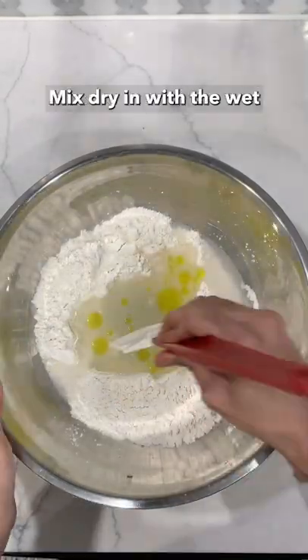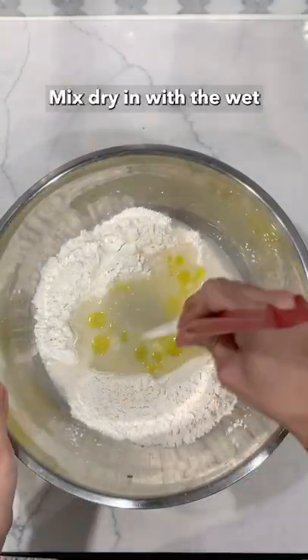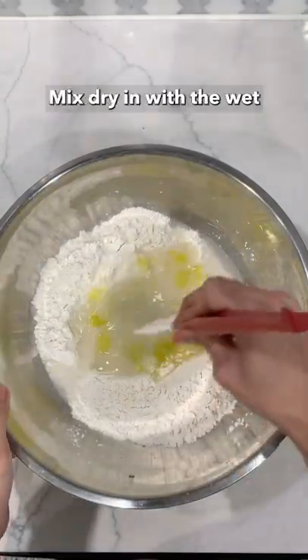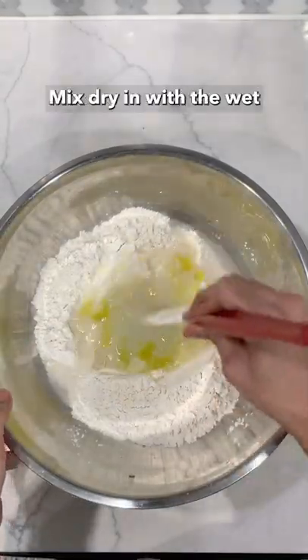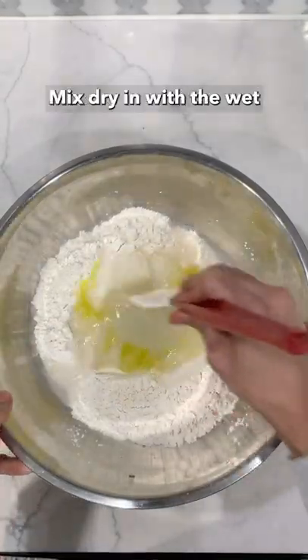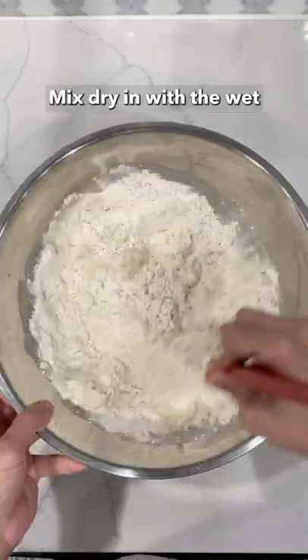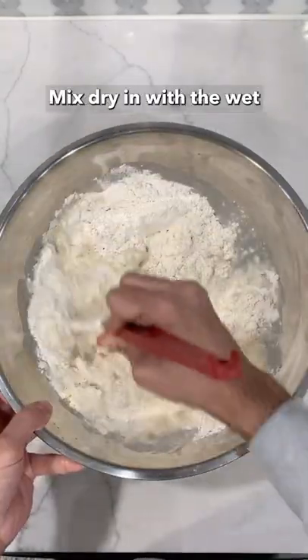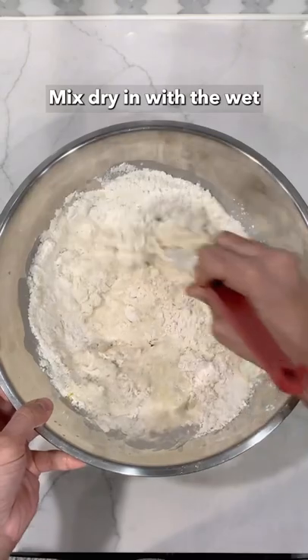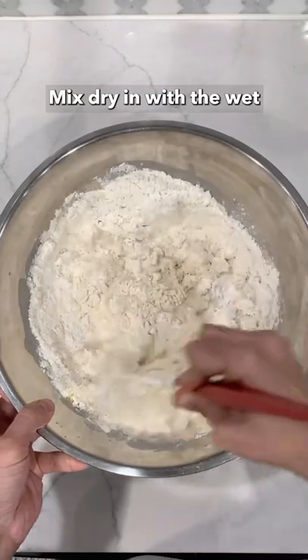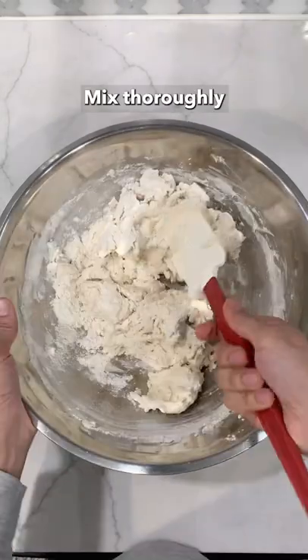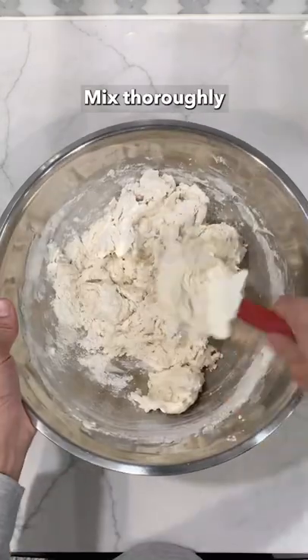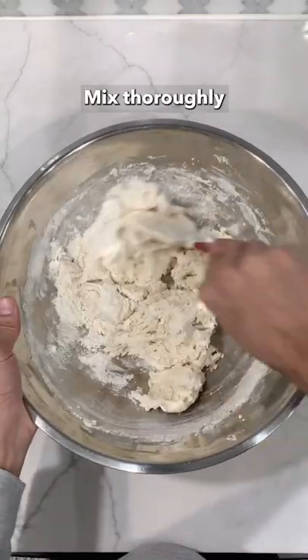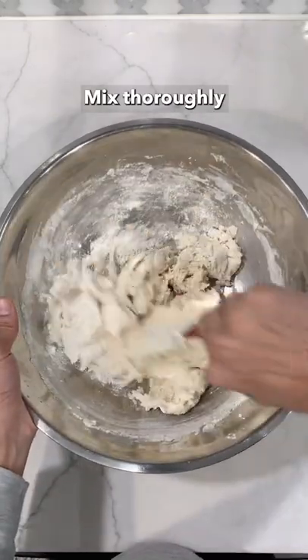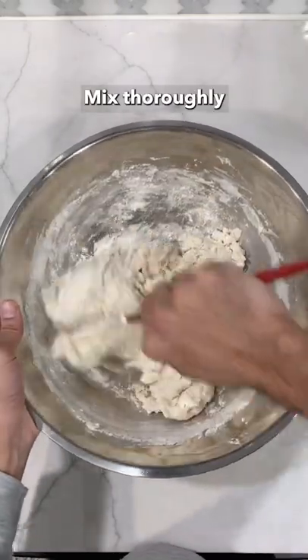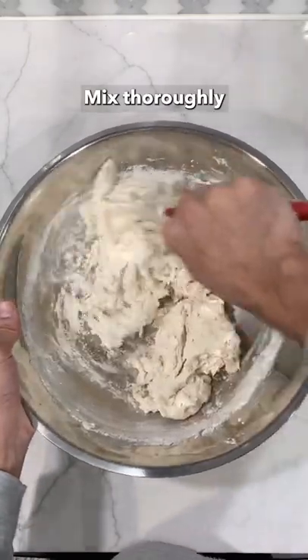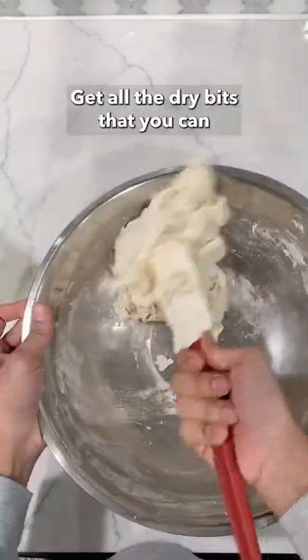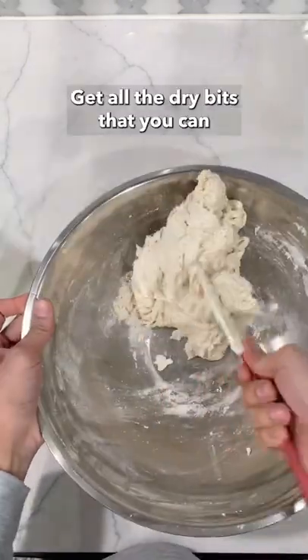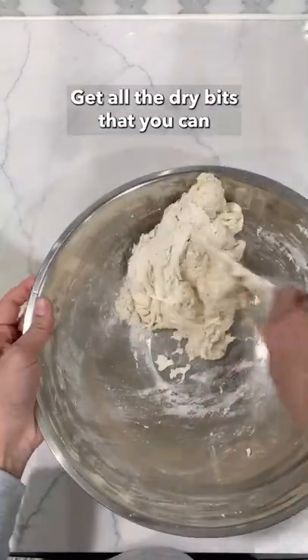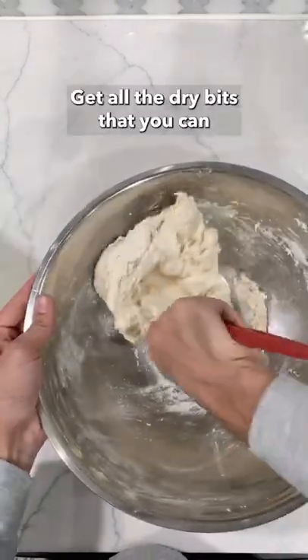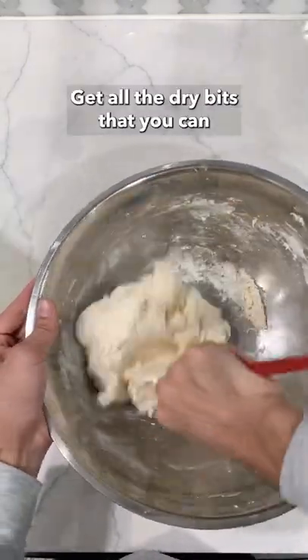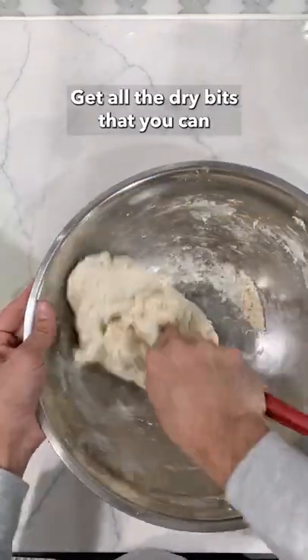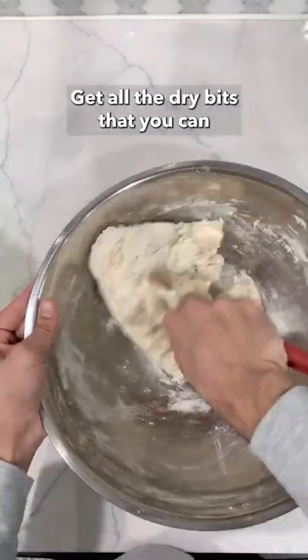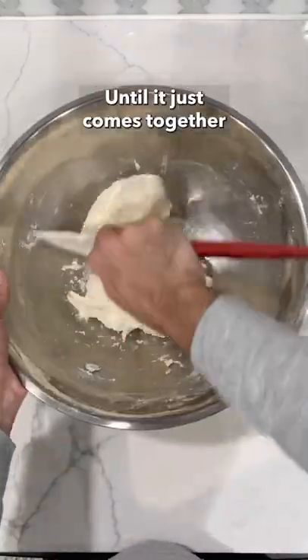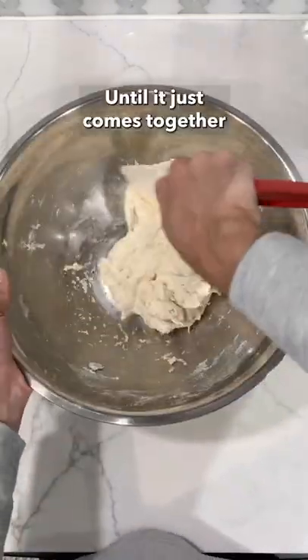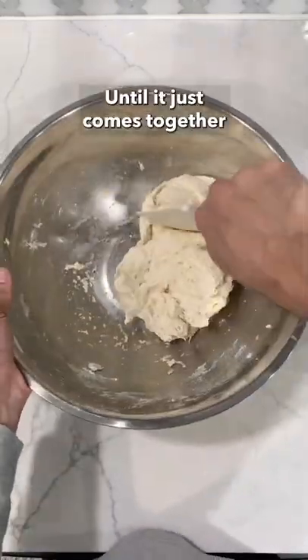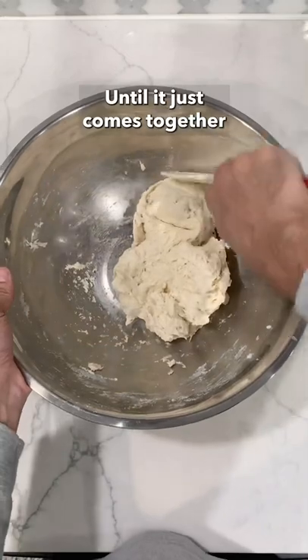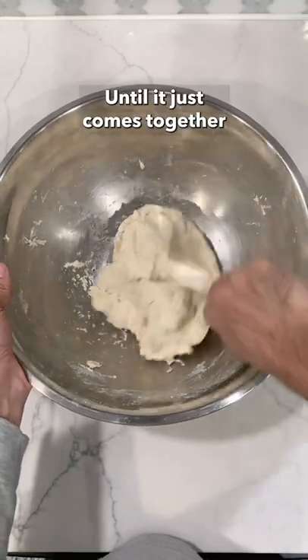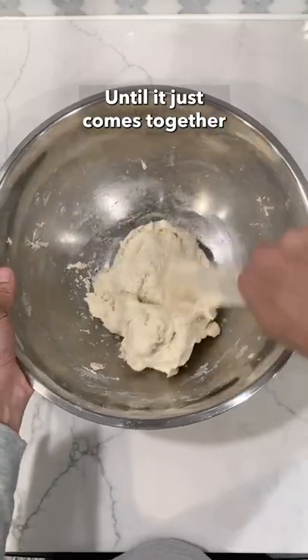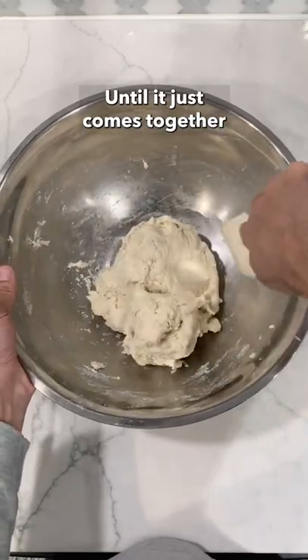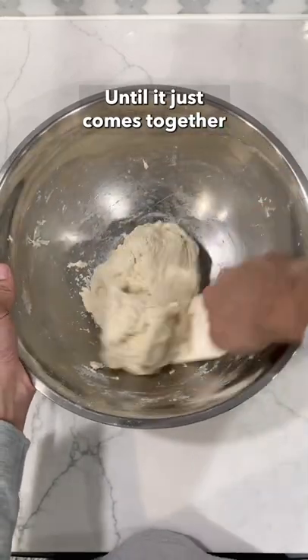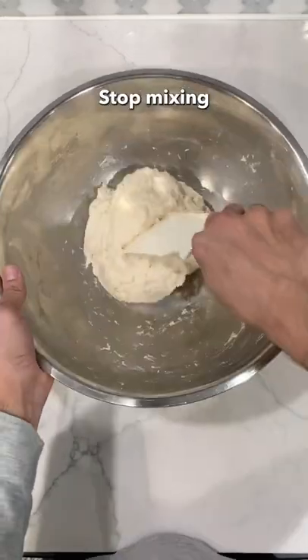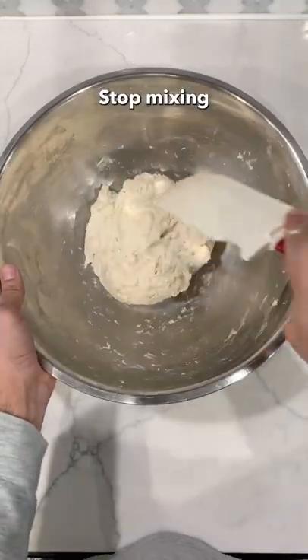Start to mix in the dry with the wet. You want to mix thoroughly, getting all the dry bits as you can, until it just starts to come together, and then stop mixing.